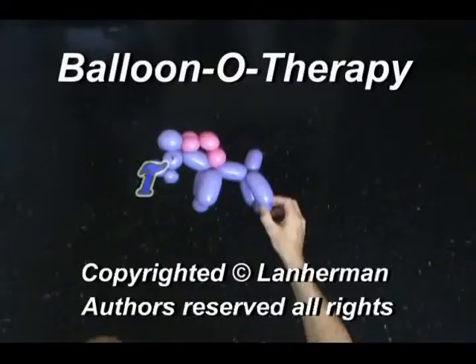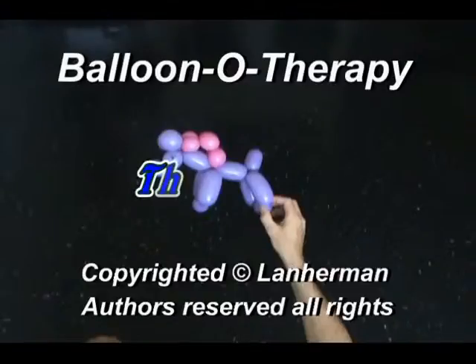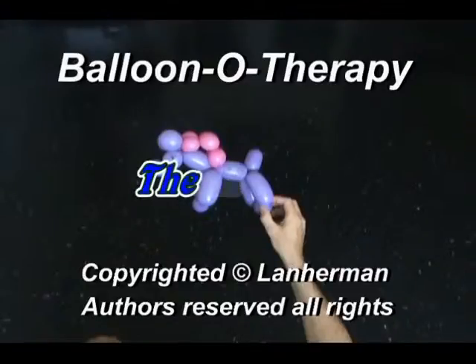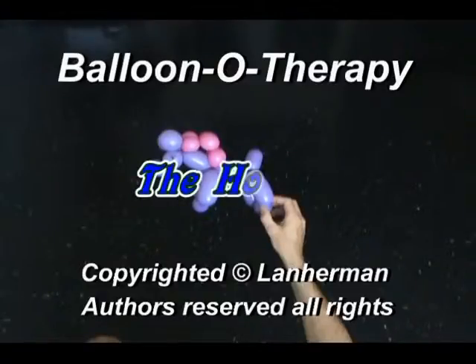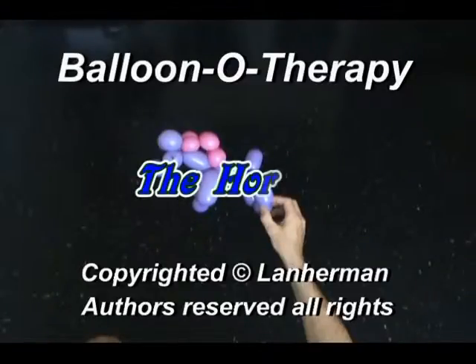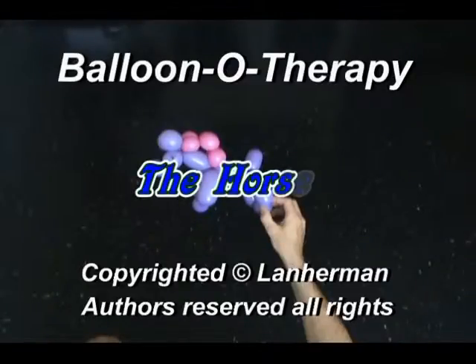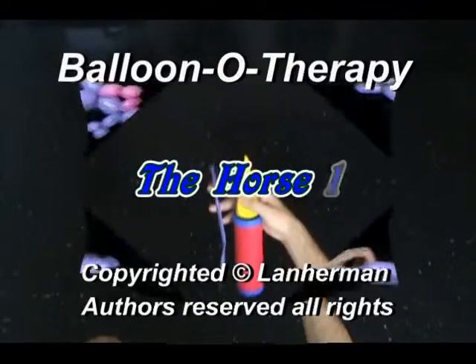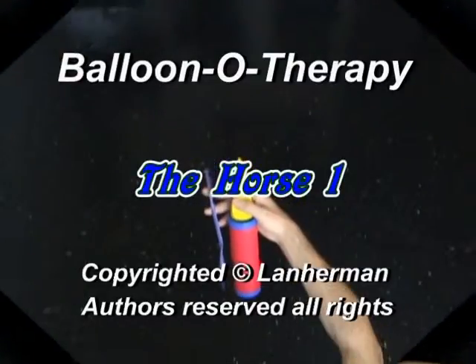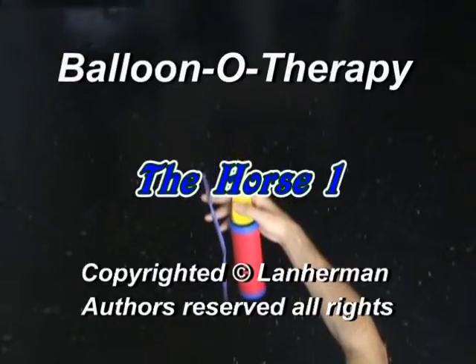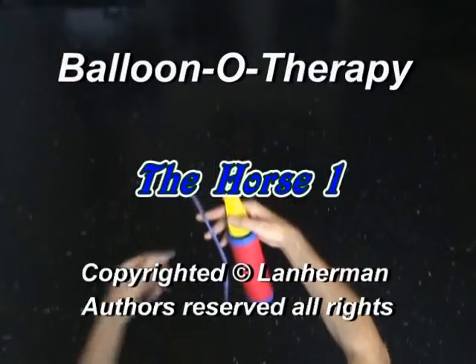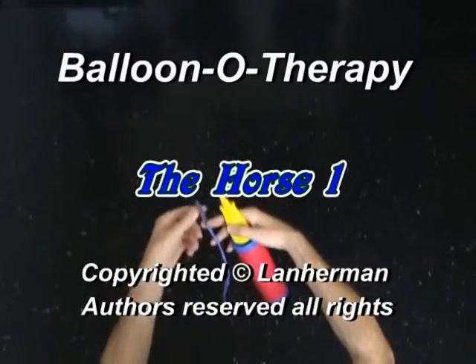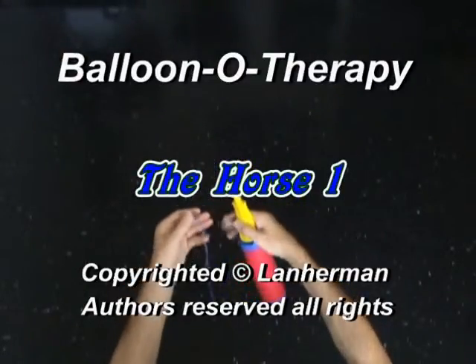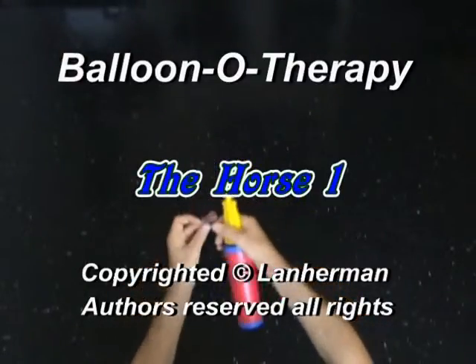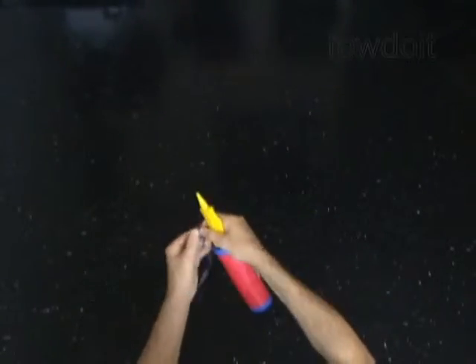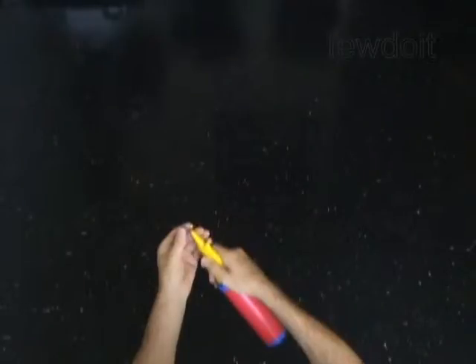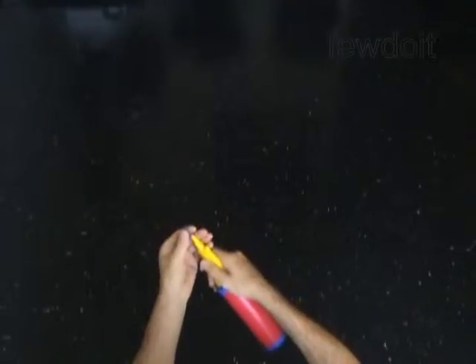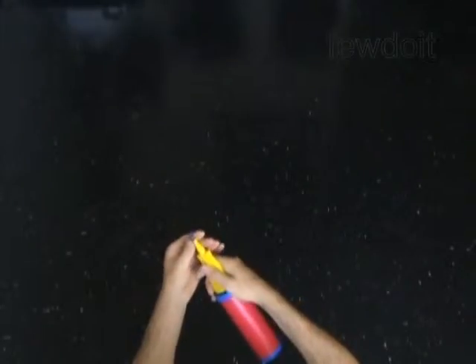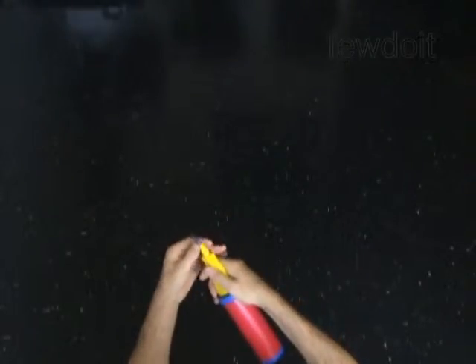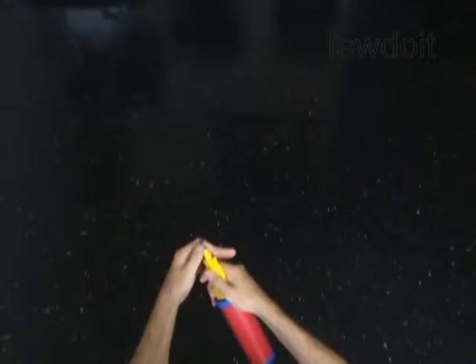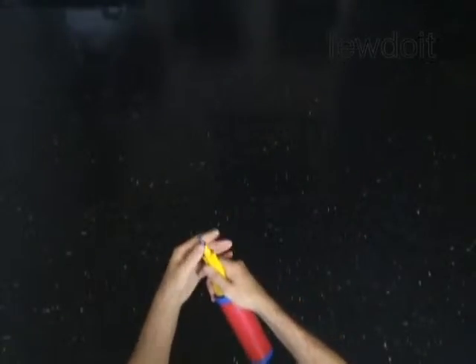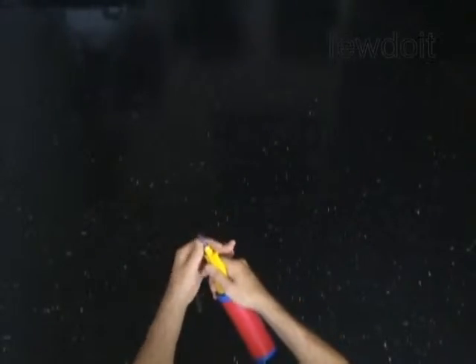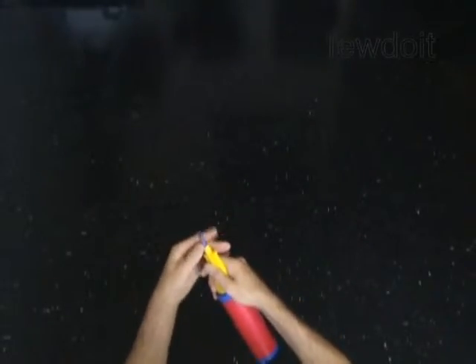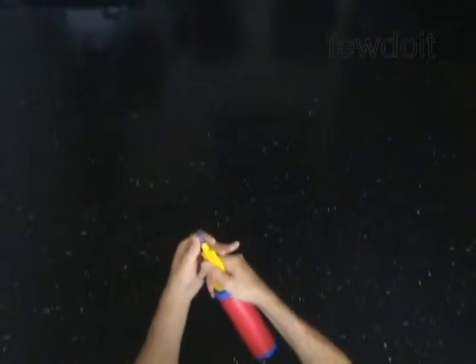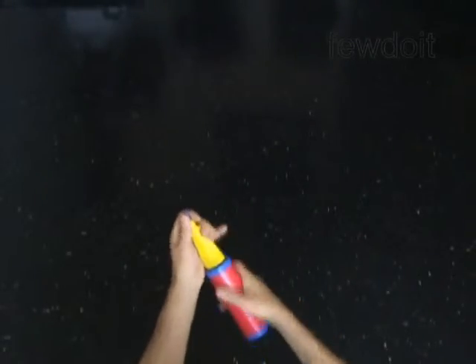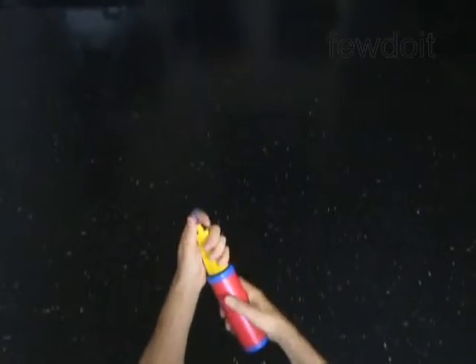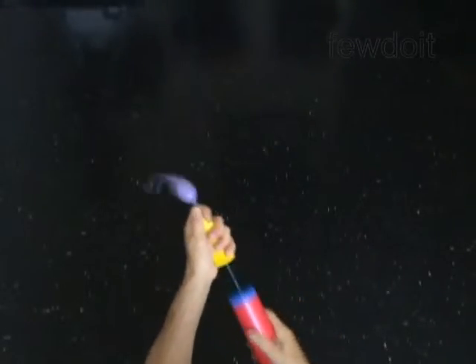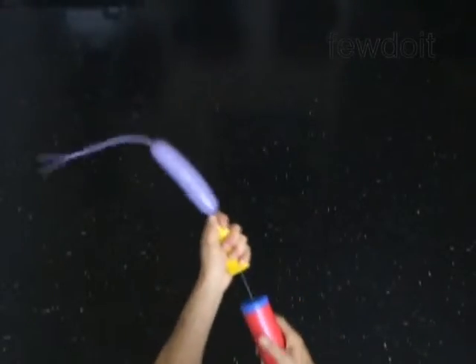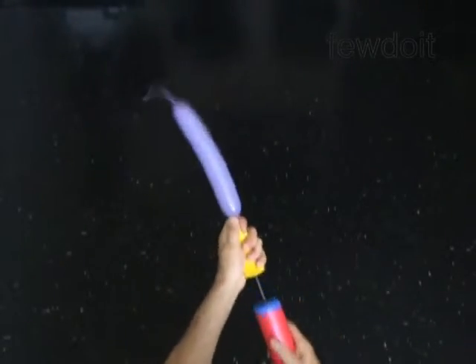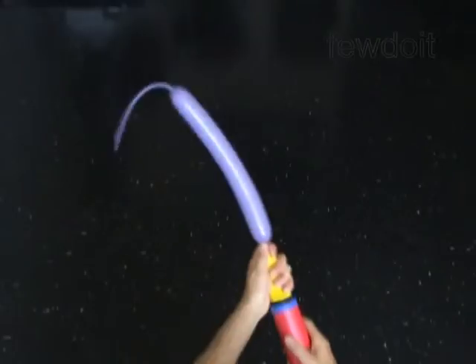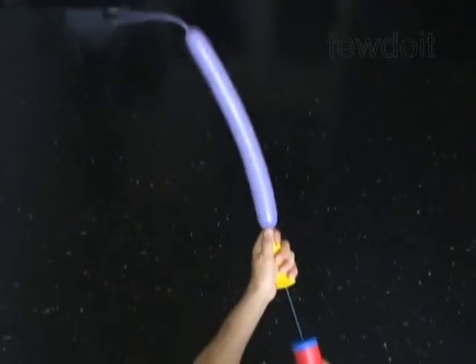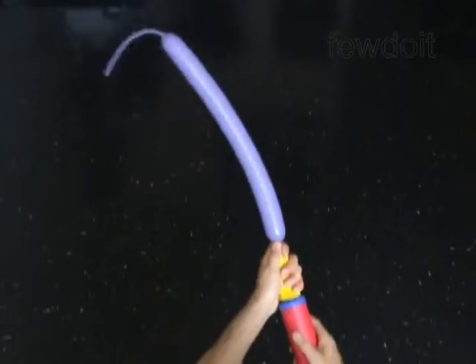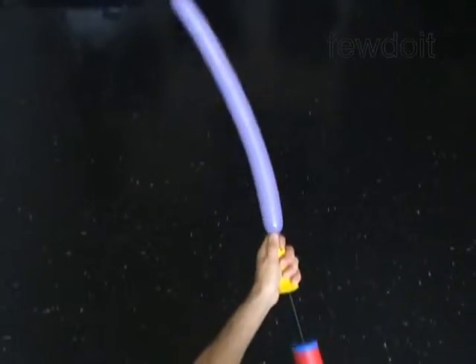Hello, we are going to make a balloon horse. Inflate a balloon leaving a 5-inch flat tail at the end.